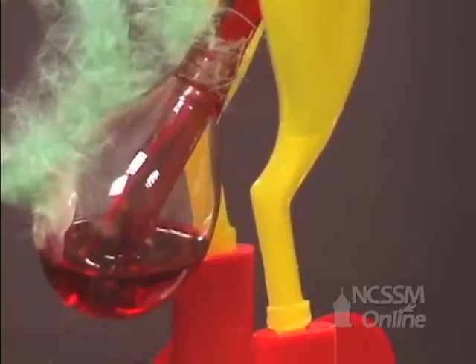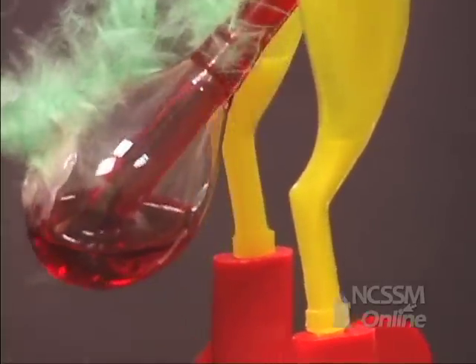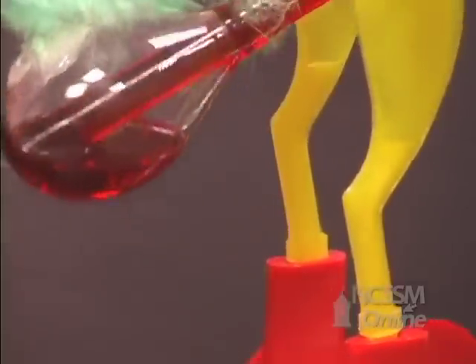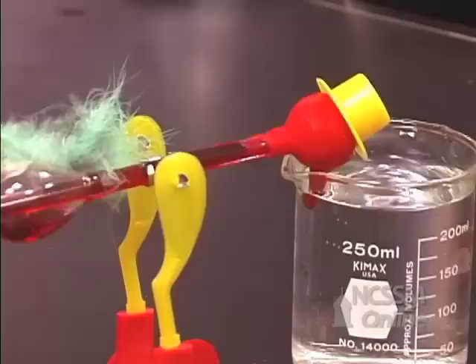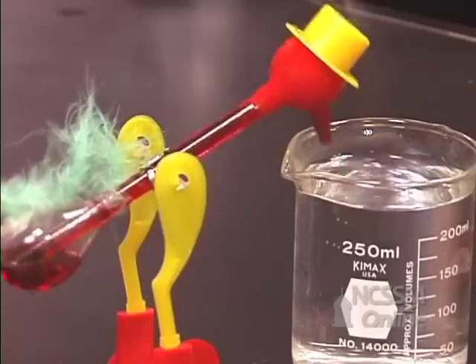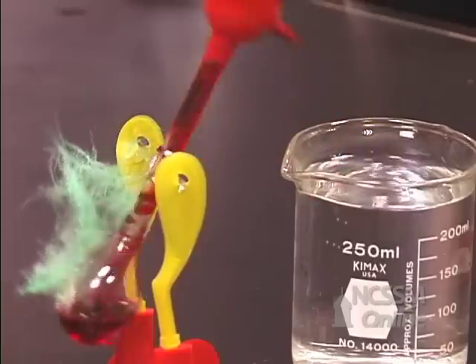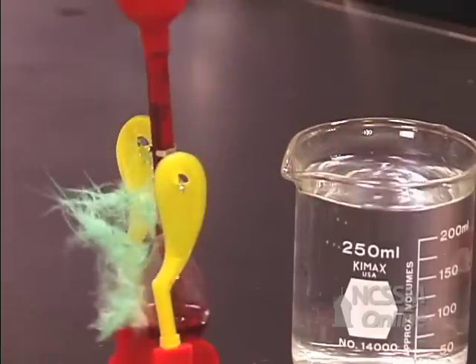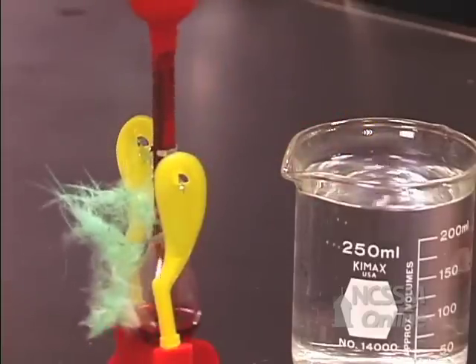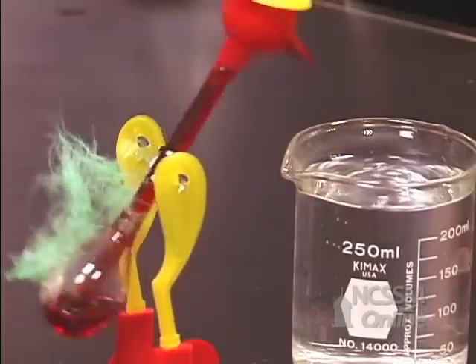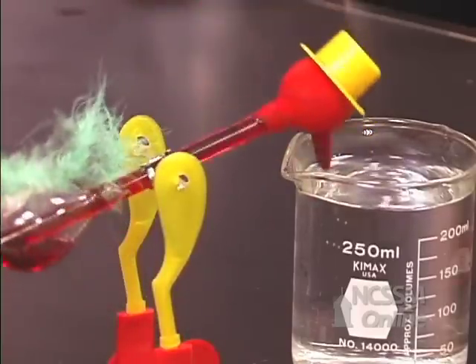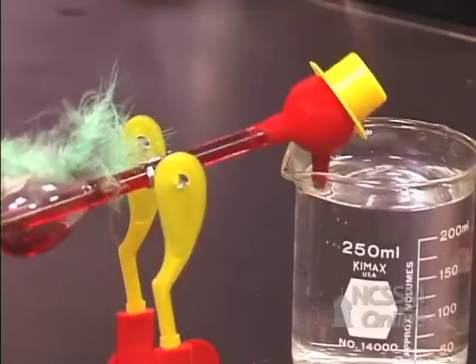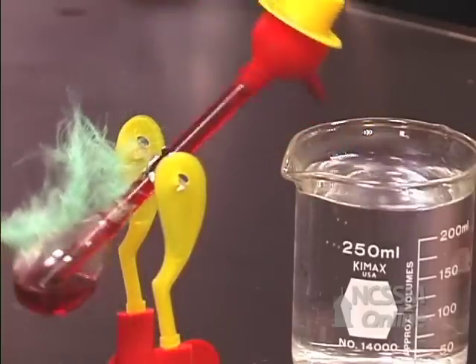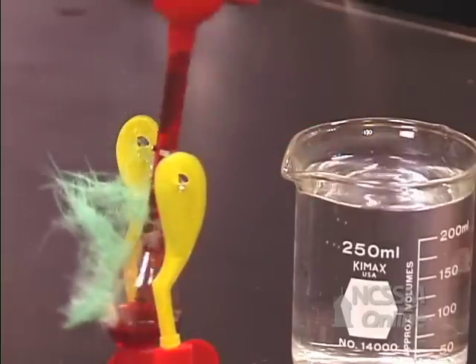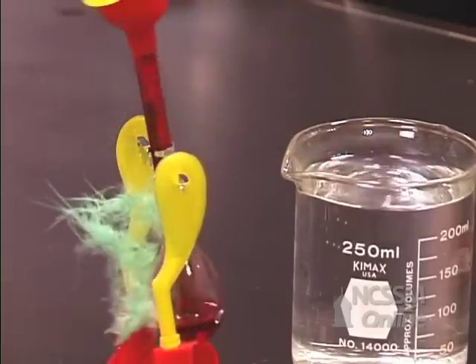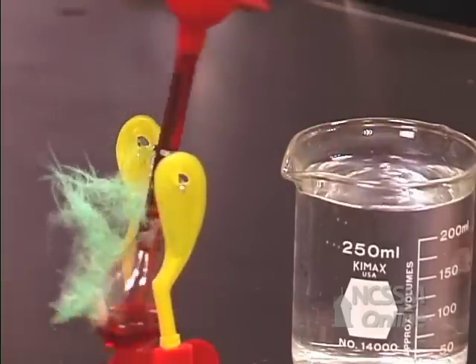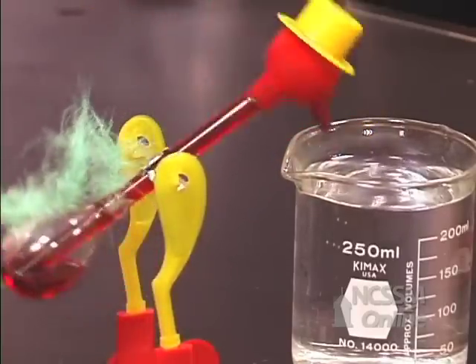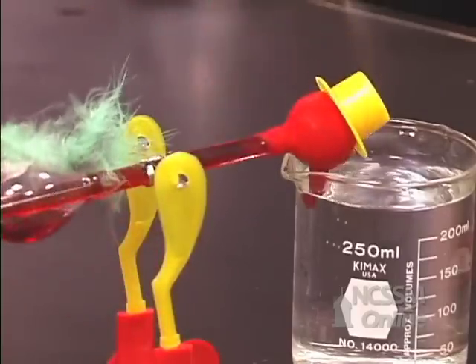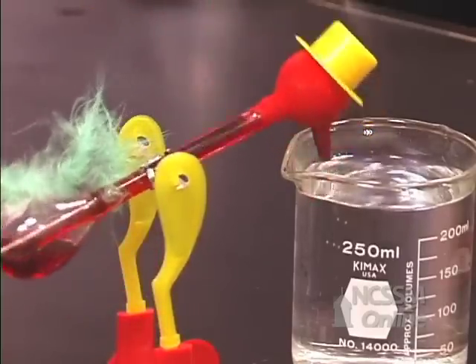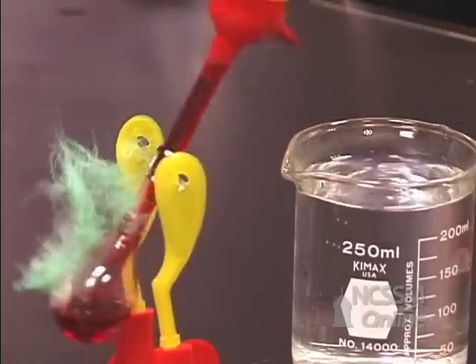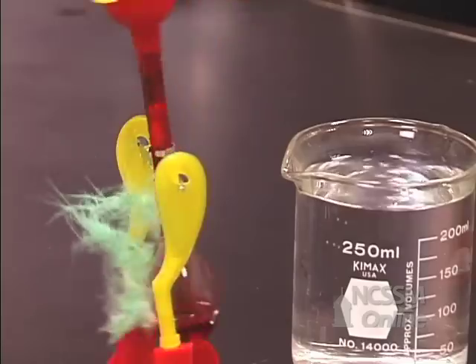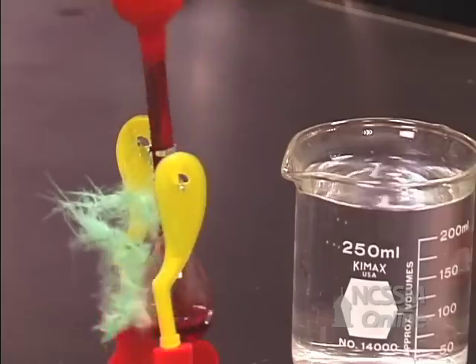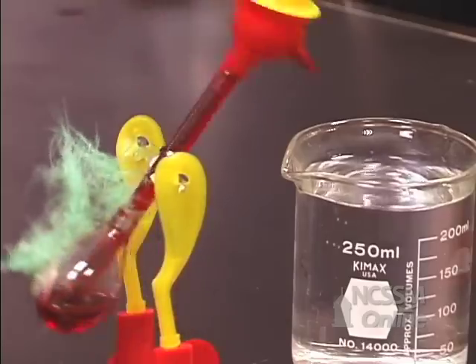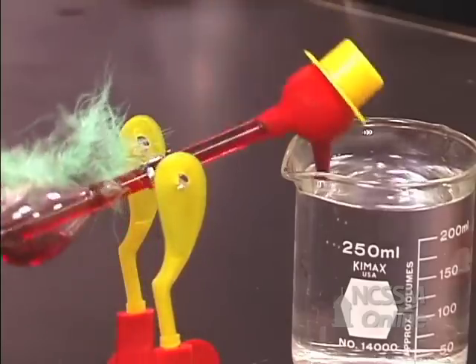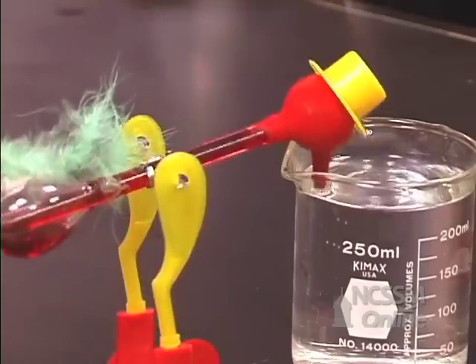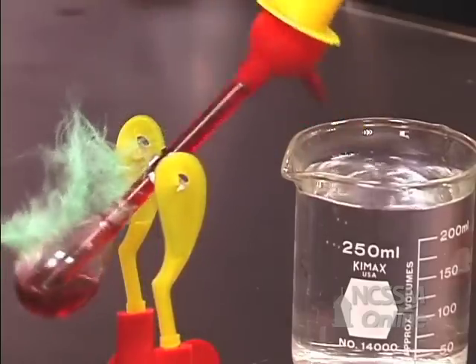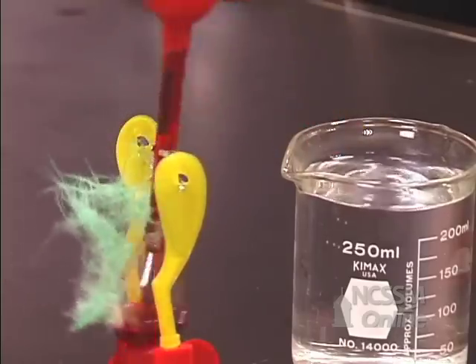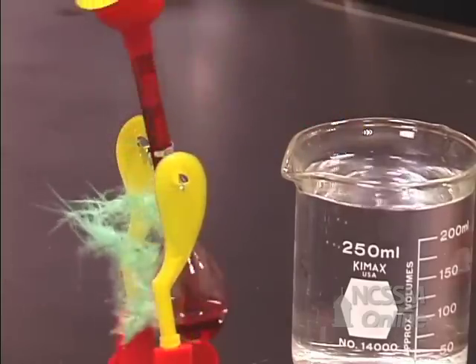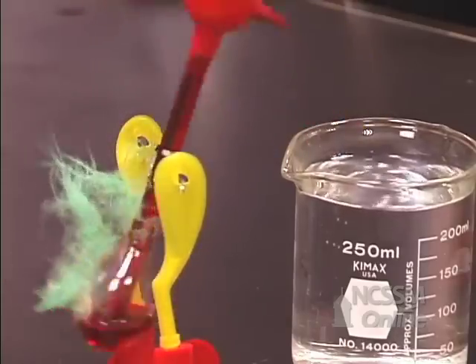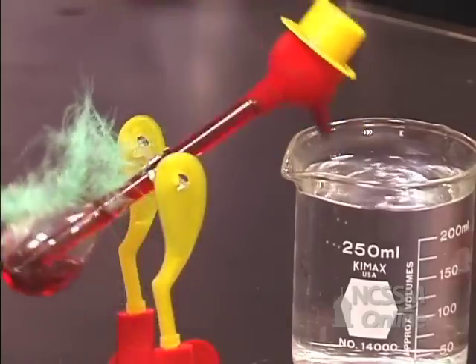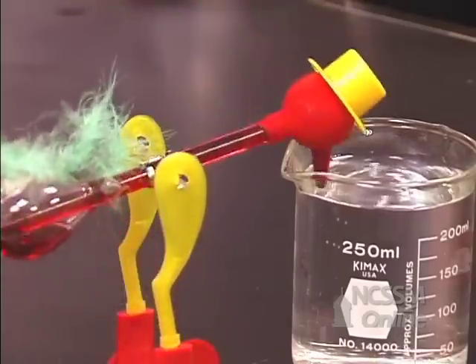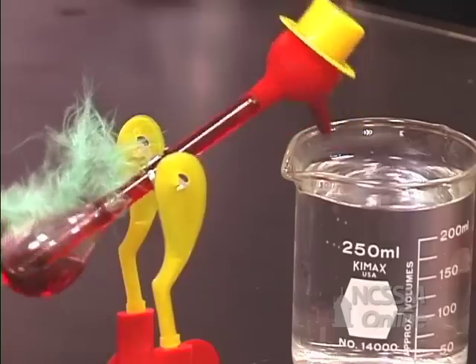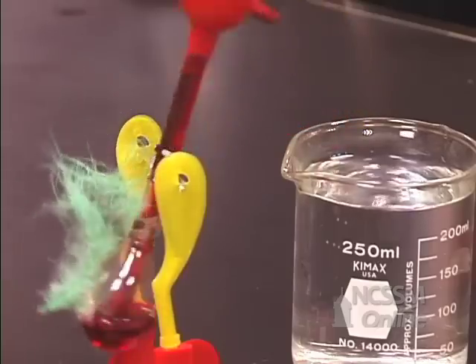That reduces the pressure inside the duck's head. As the pressure inside the duck's head decreases, the liquid from the body of the duck flows up into the head.